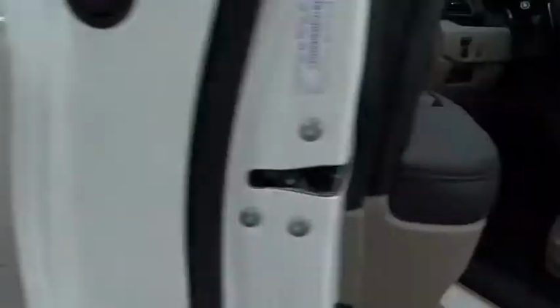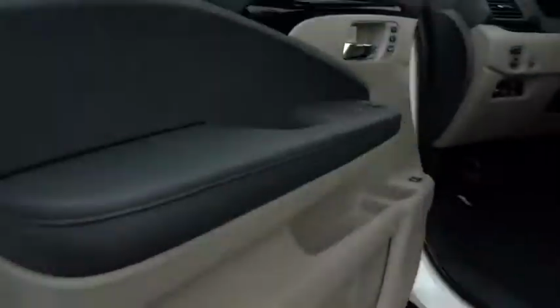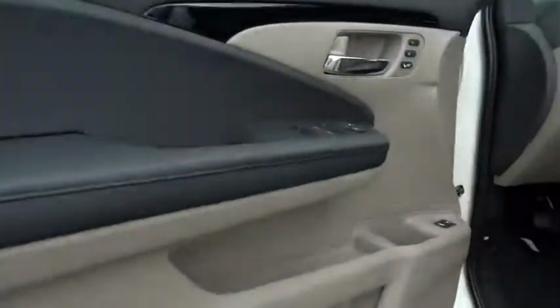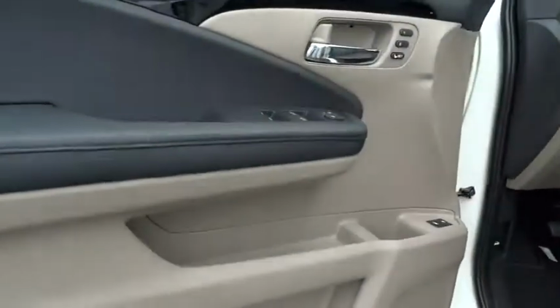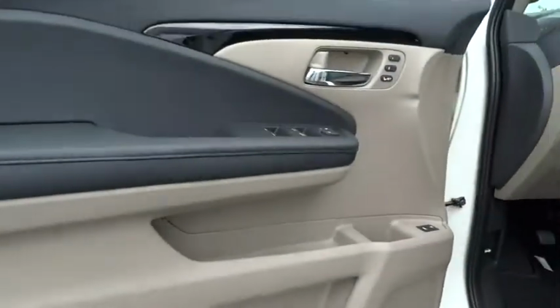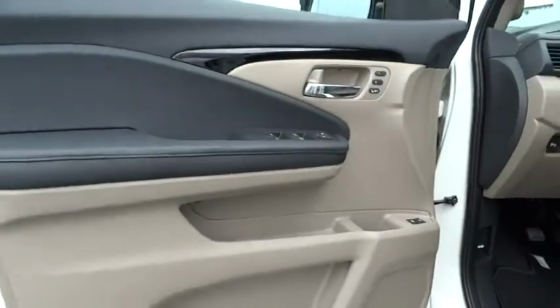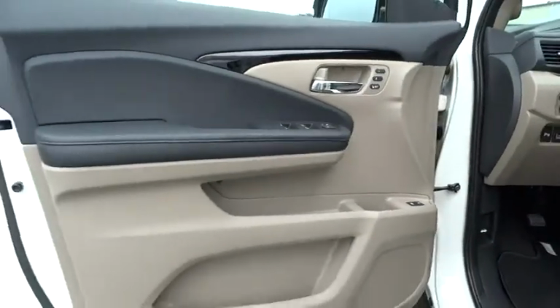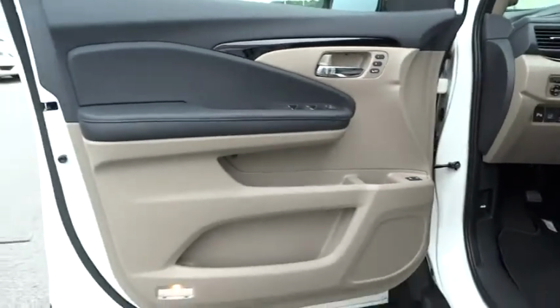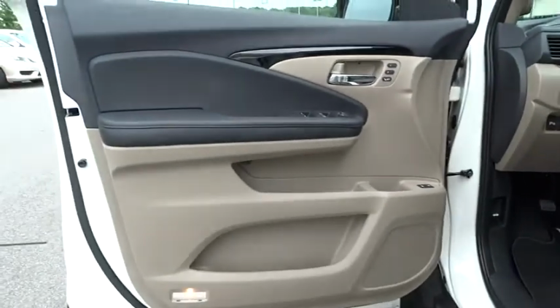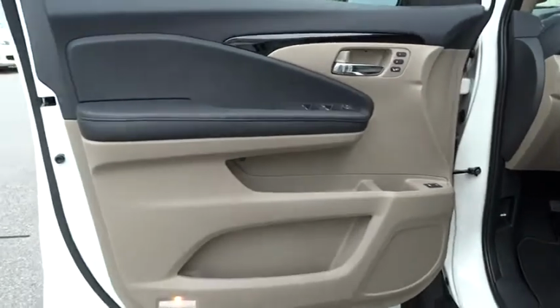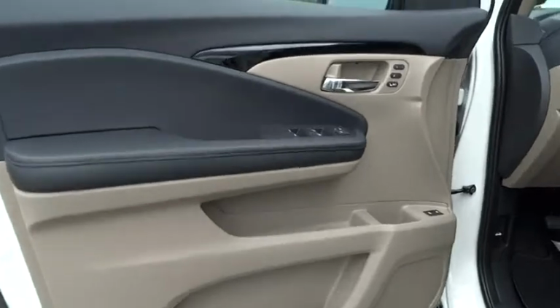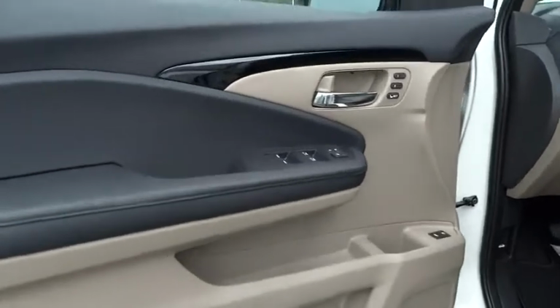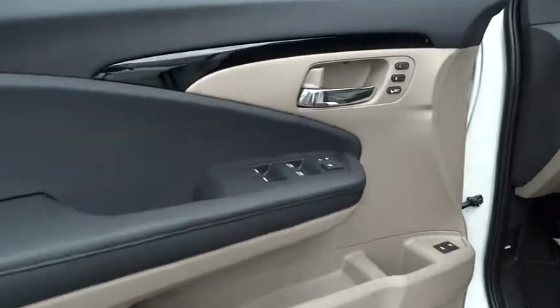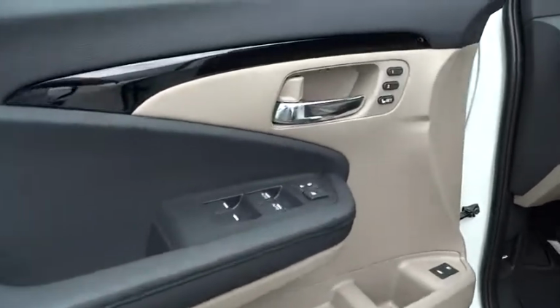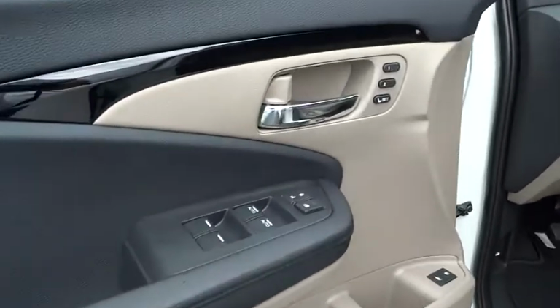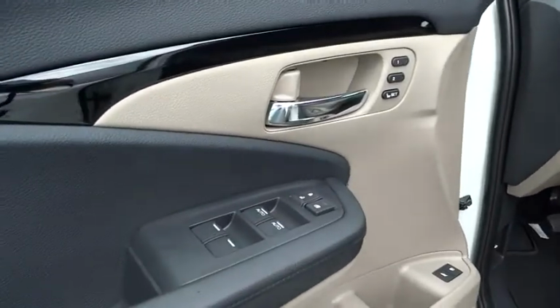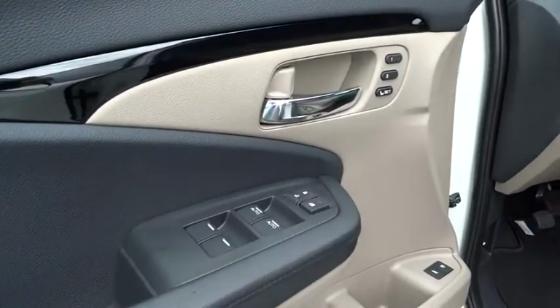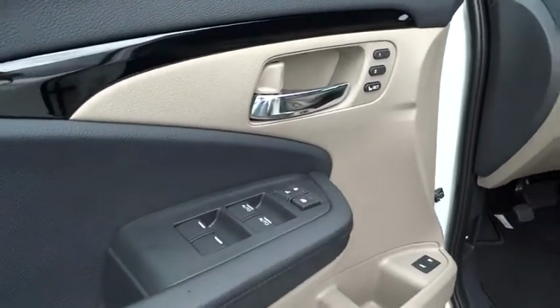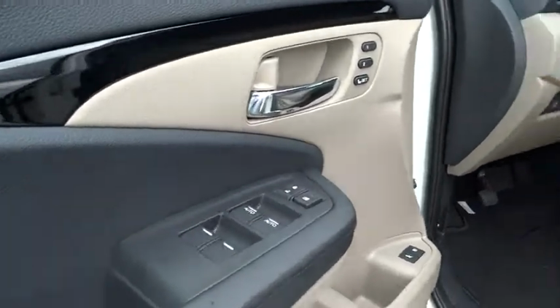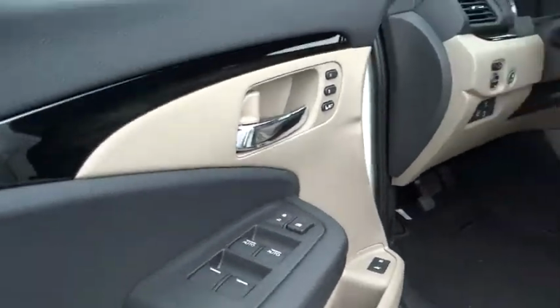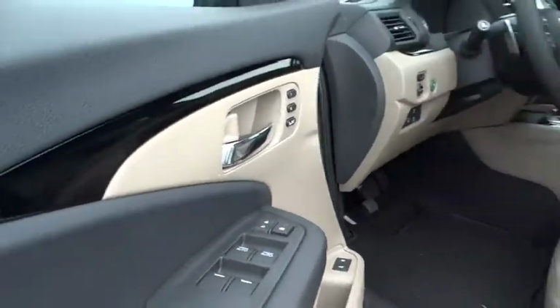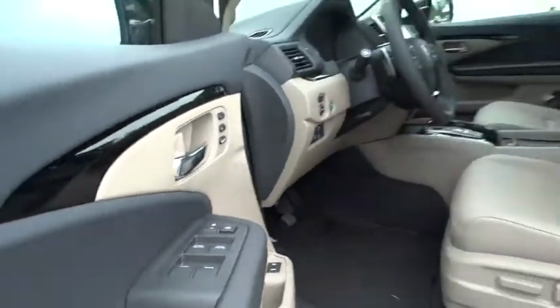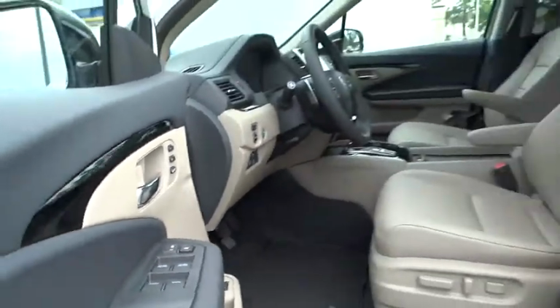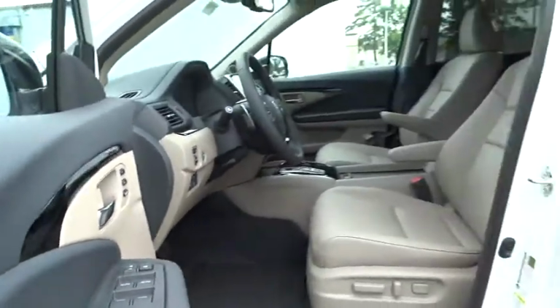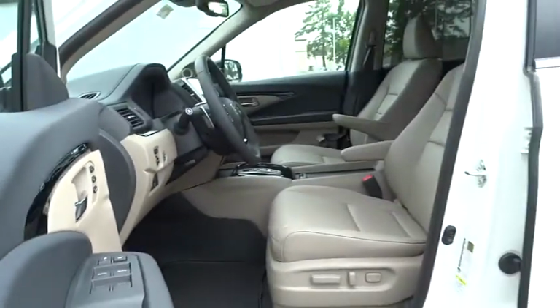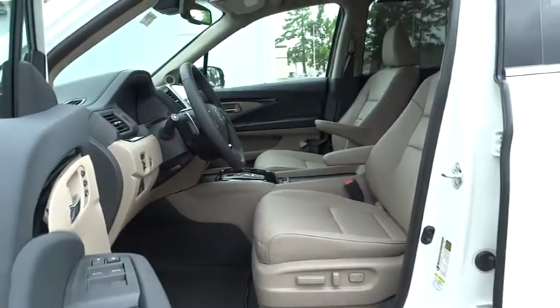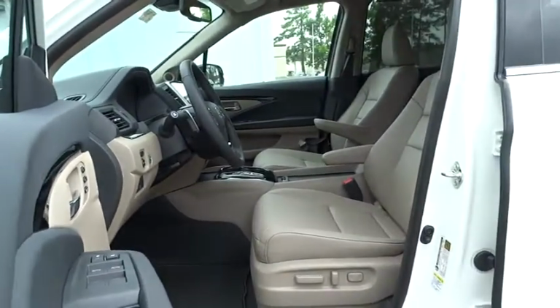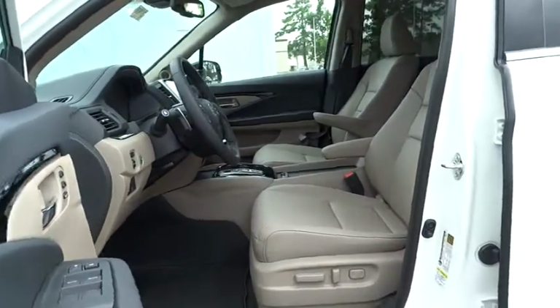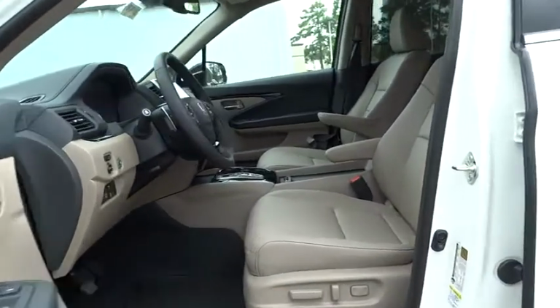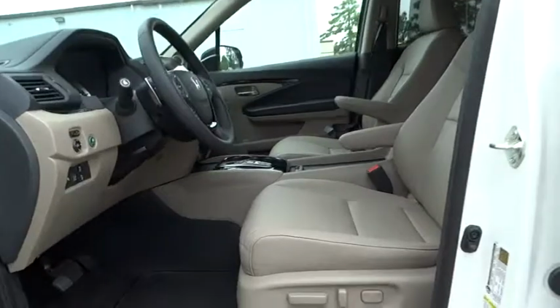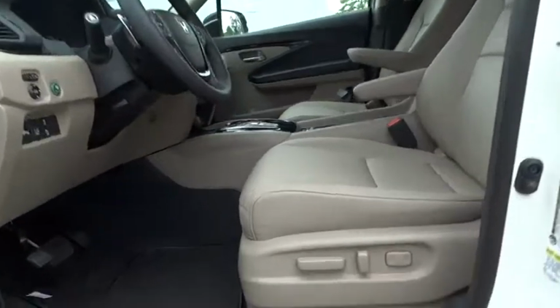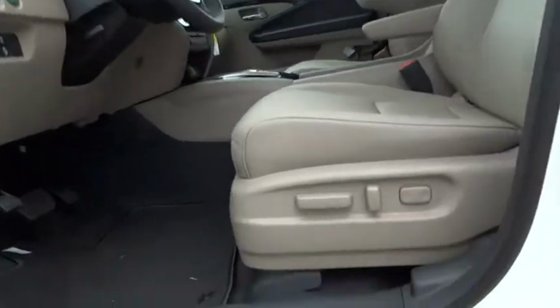Four-wheel disc brakes, AM FM stereo radio, FWD. Drive away with a great deal on this vehicle. Call or stop in today.